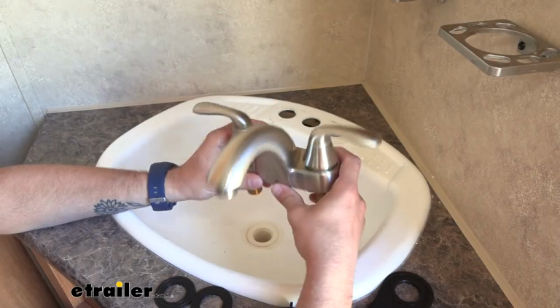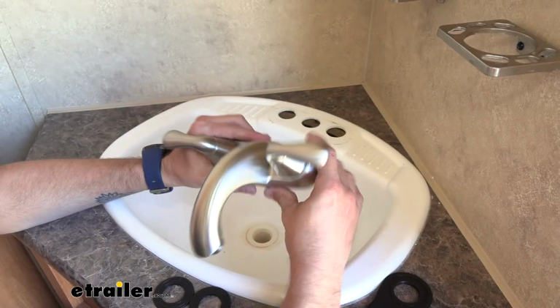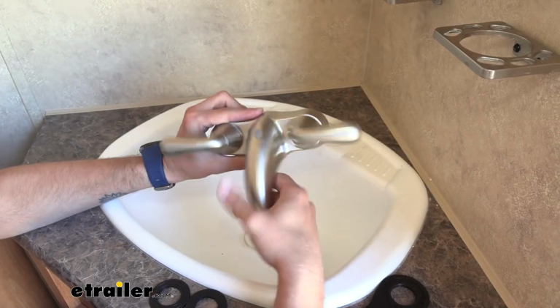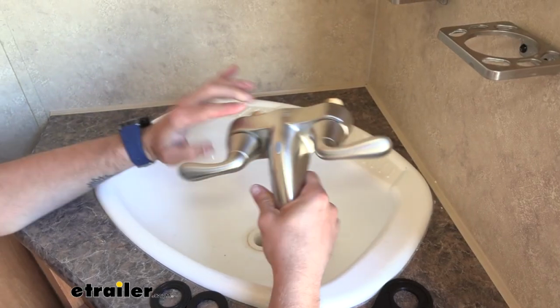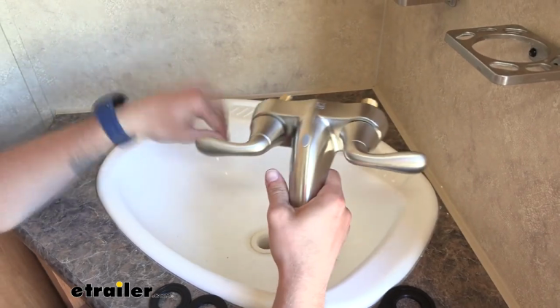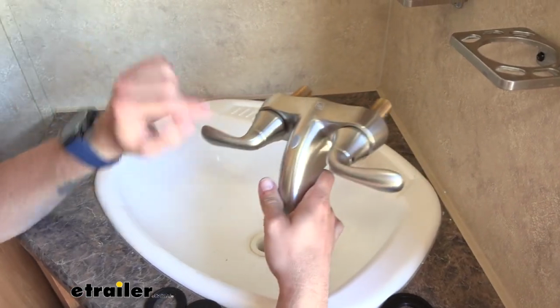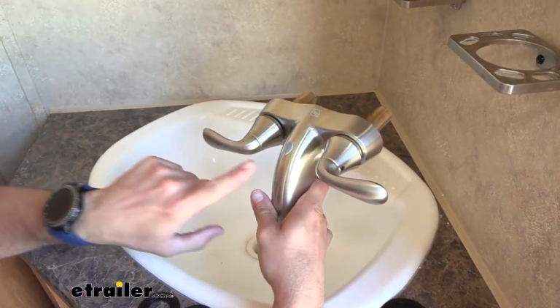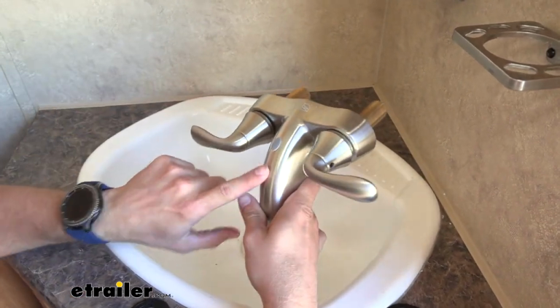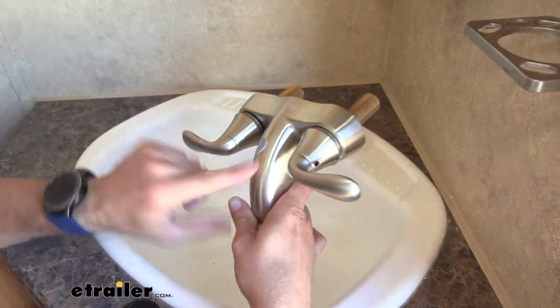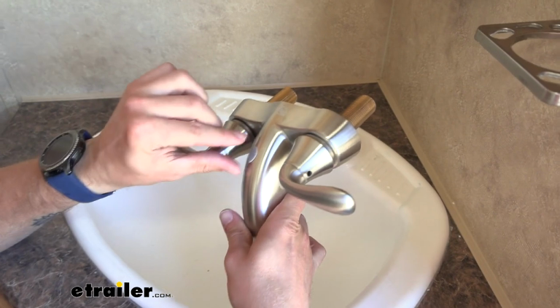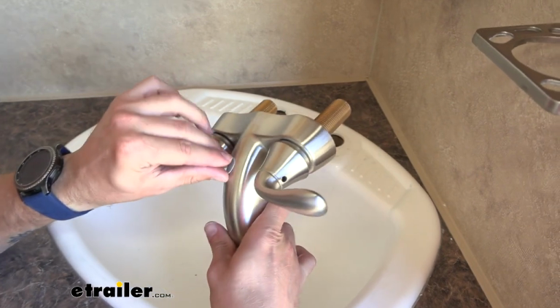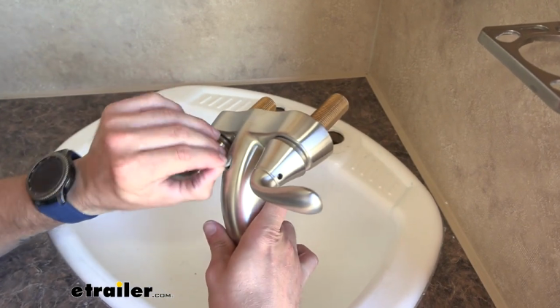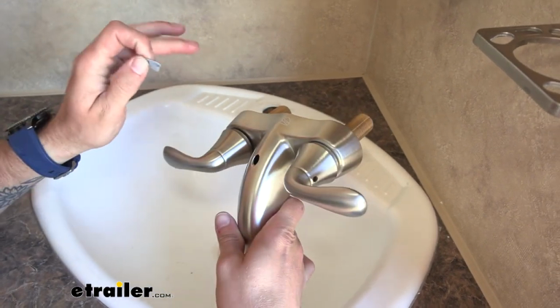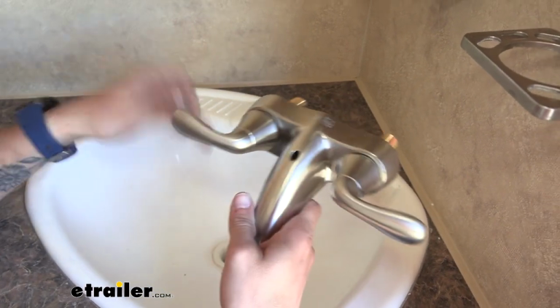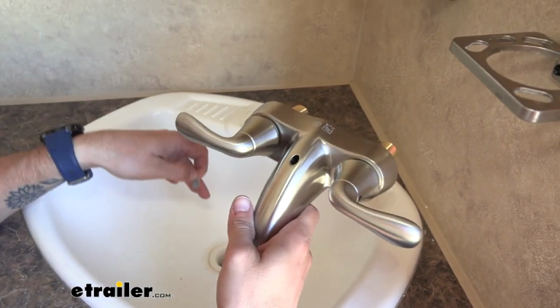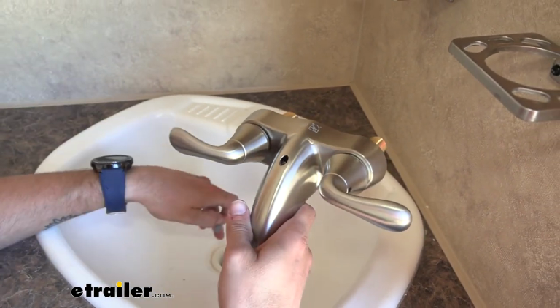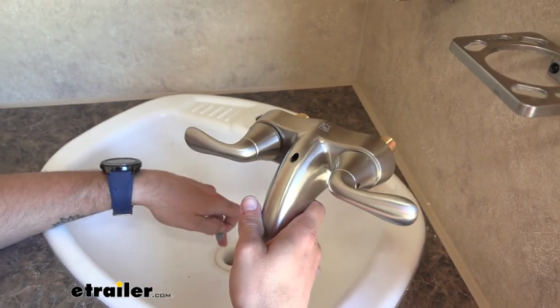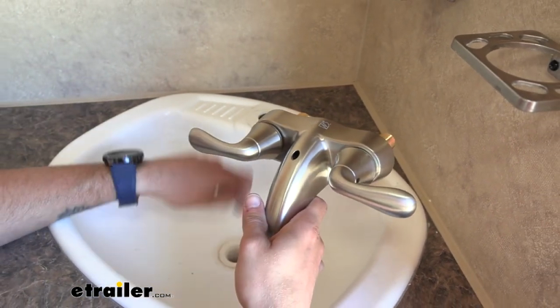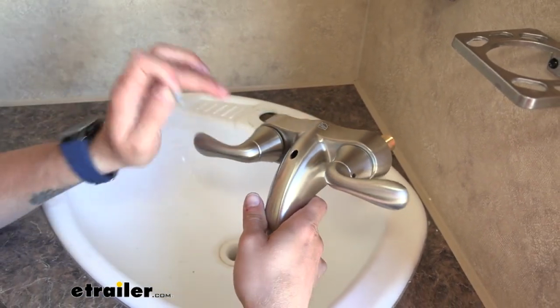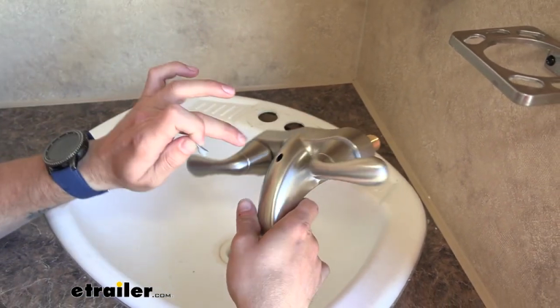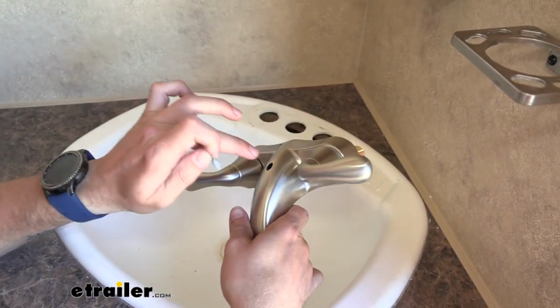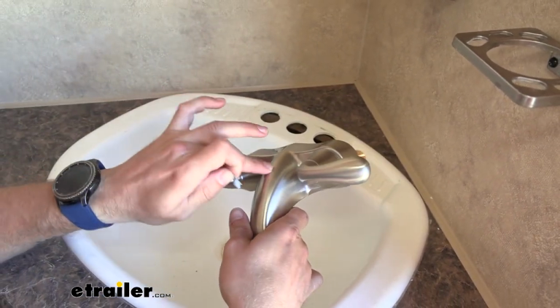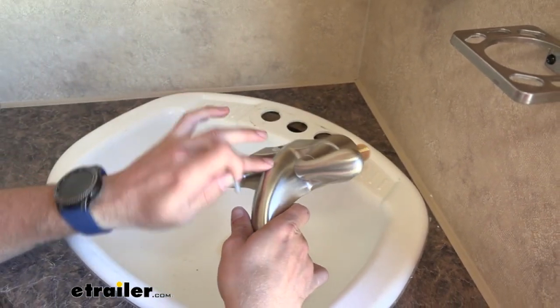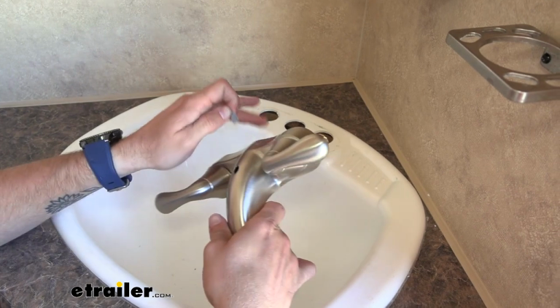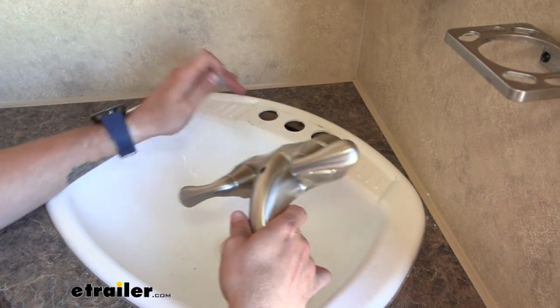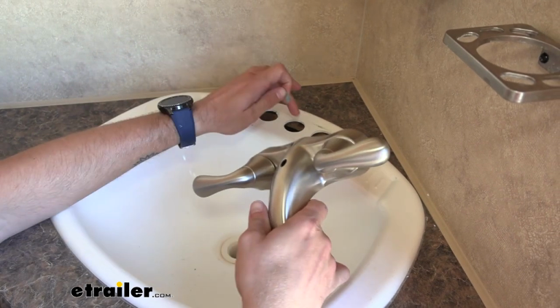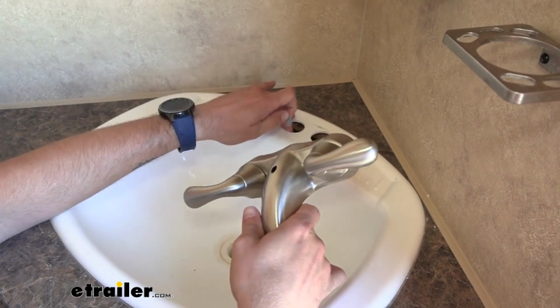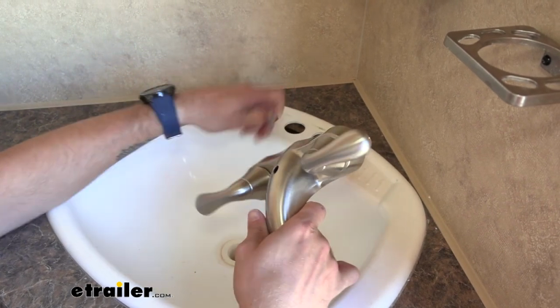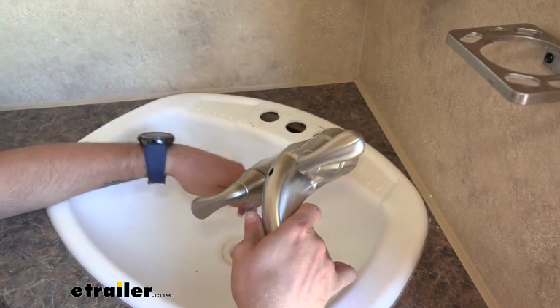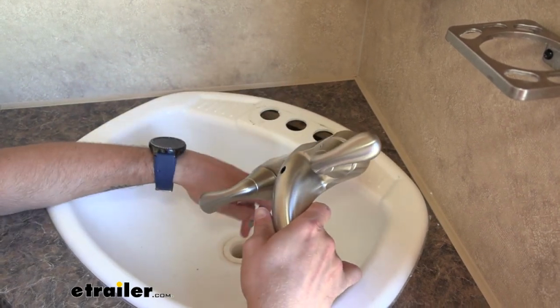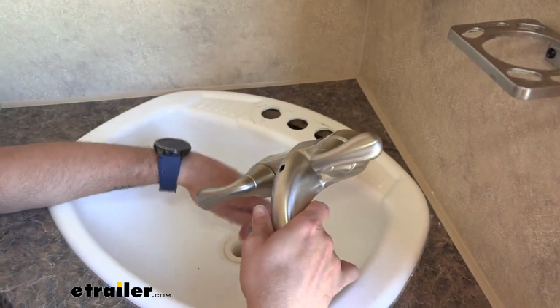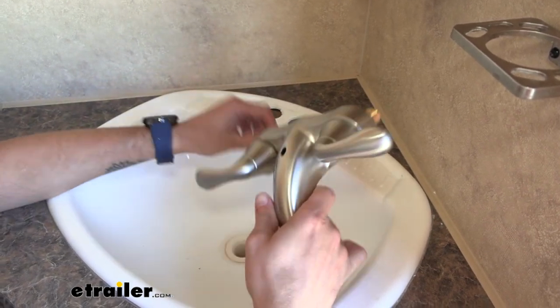One thing to note before we proceed: there is a little plug on the back — you can pull that out, and if your sink does have a drain plug, you can run that rod right through there and link it up to your drain plug.